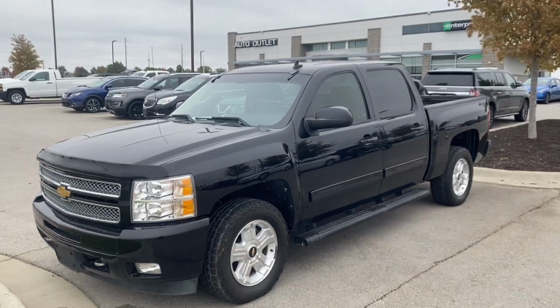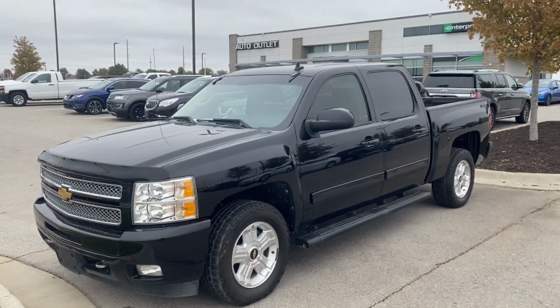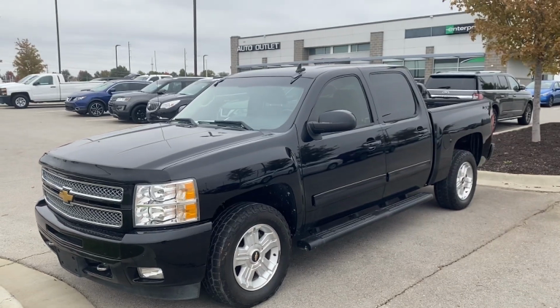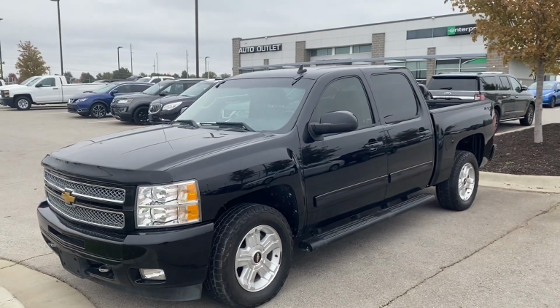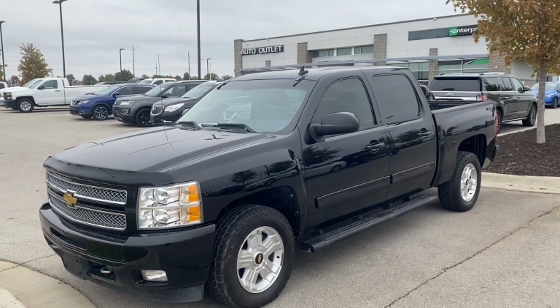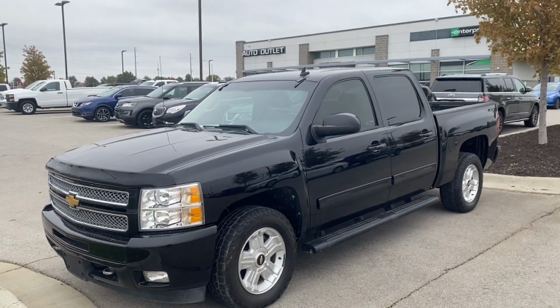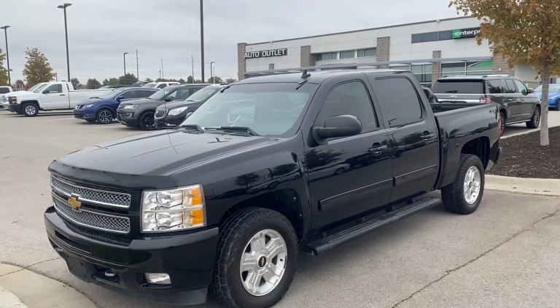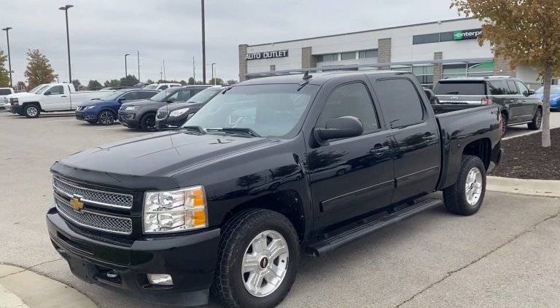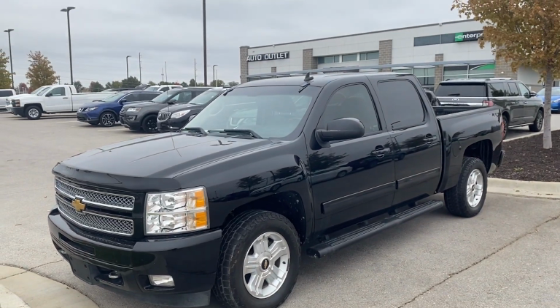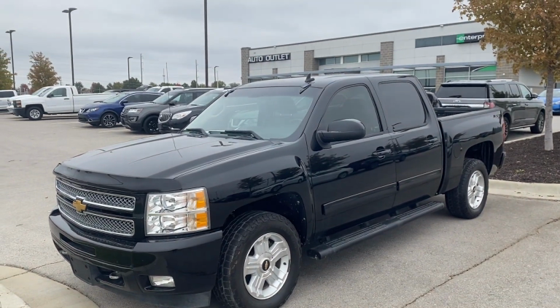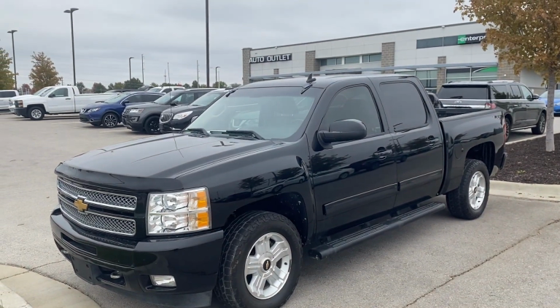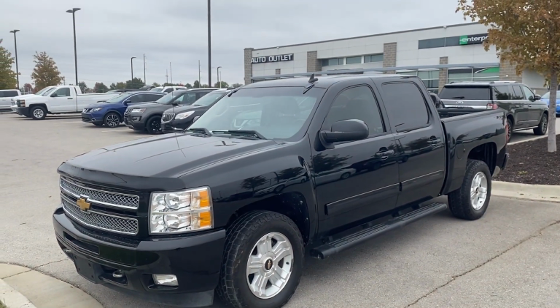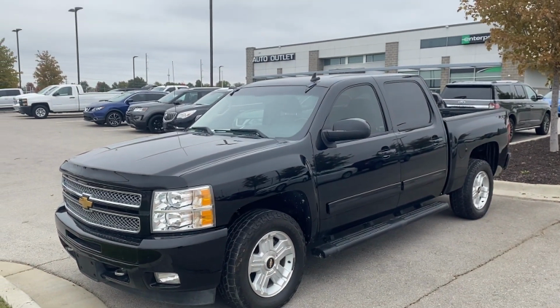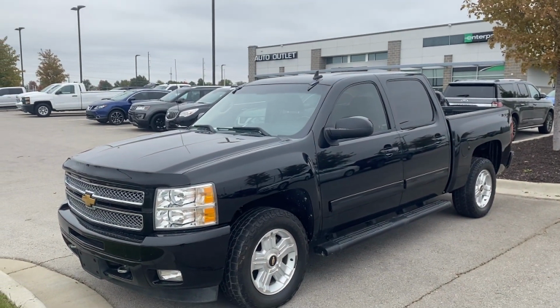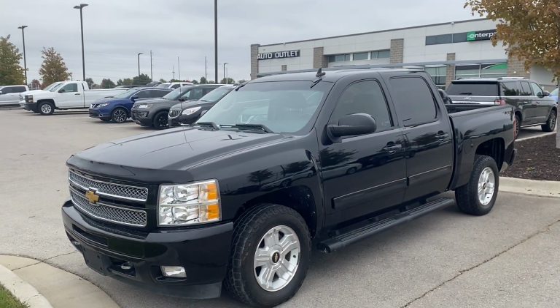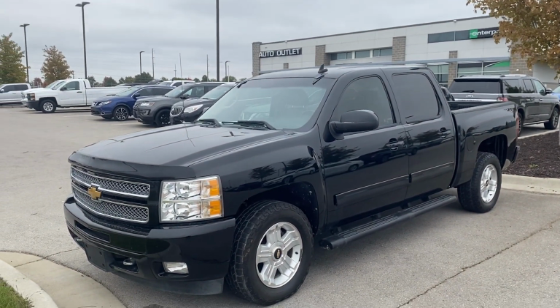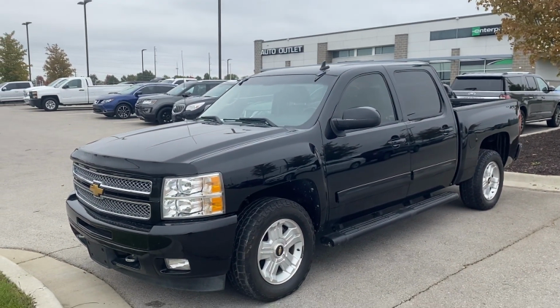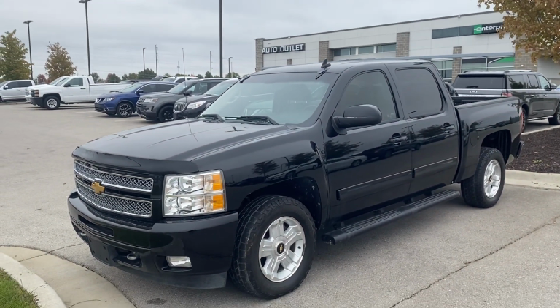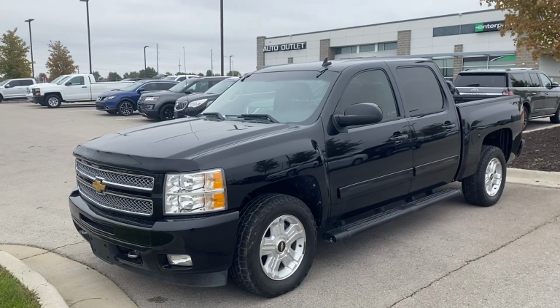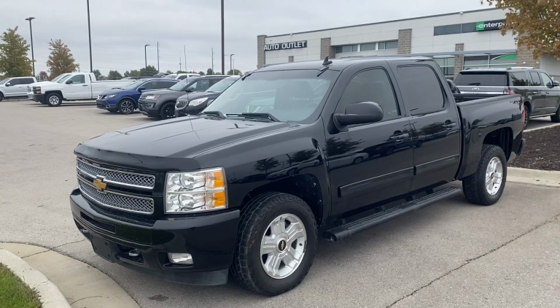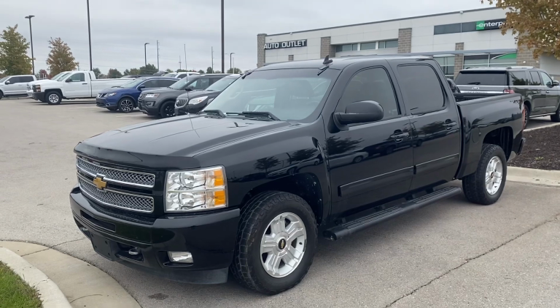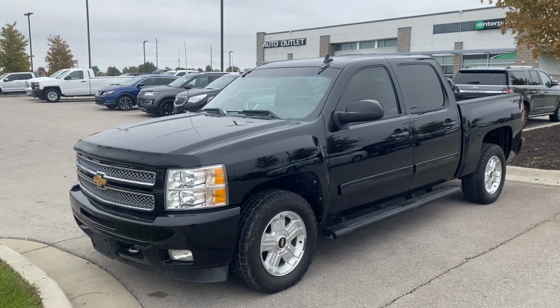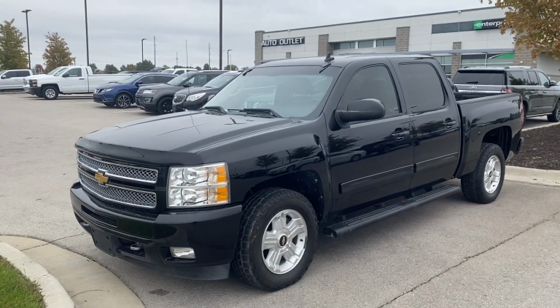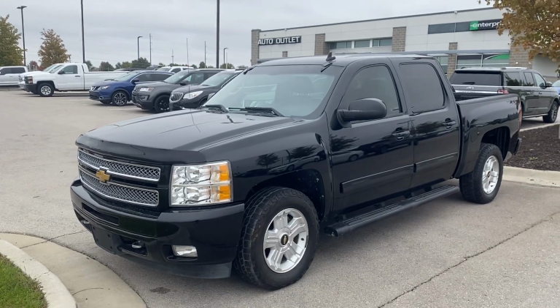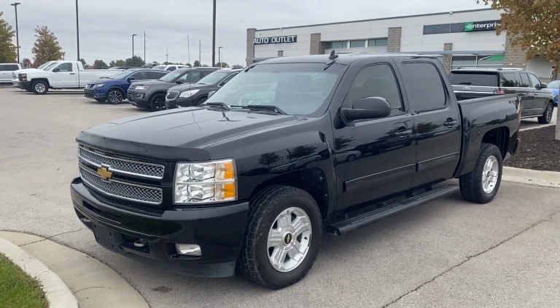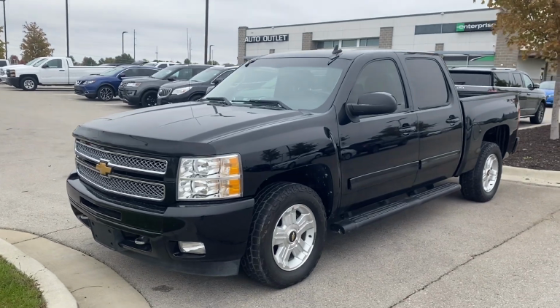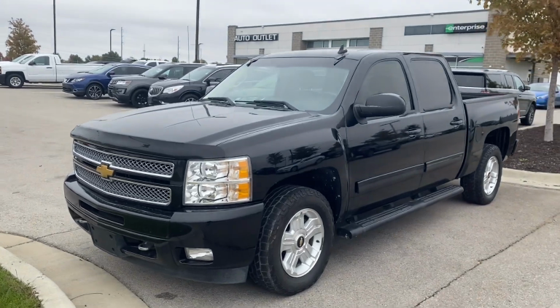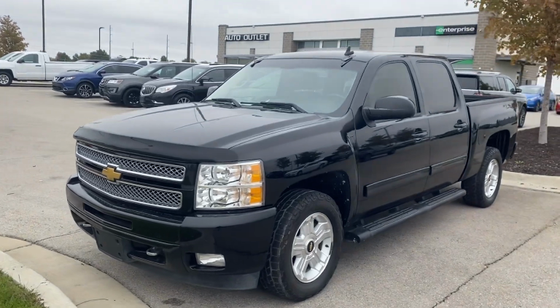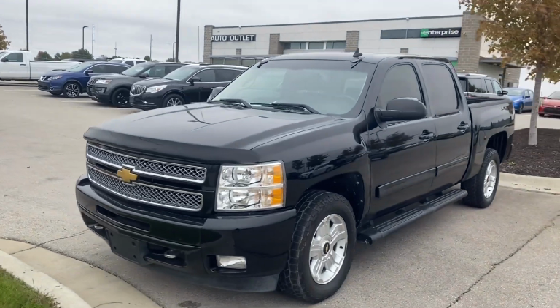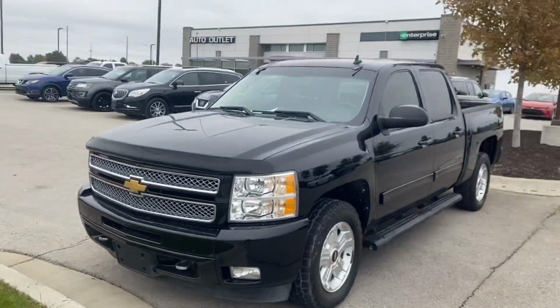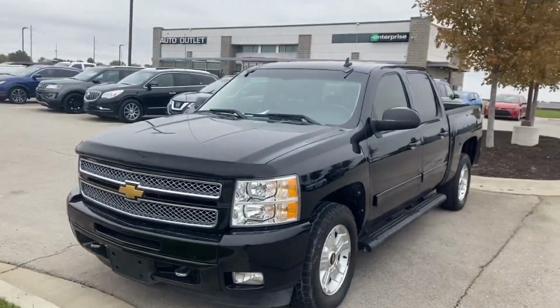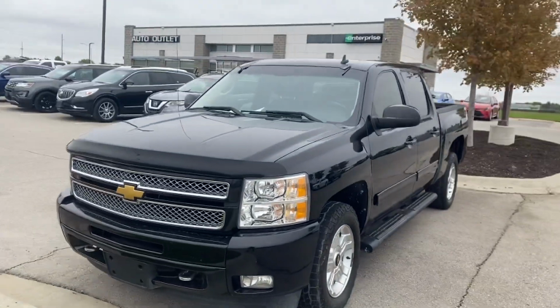Hey Robert, this is Scott over at Premier Auto Outlet, and this is the 2012 Chevy Silverado that I was telling you about.